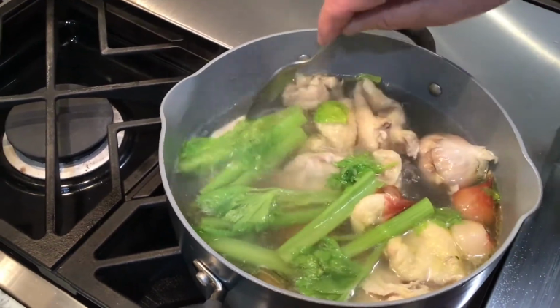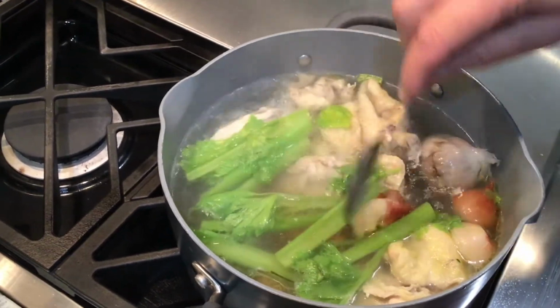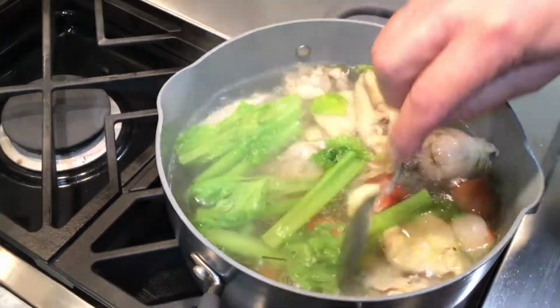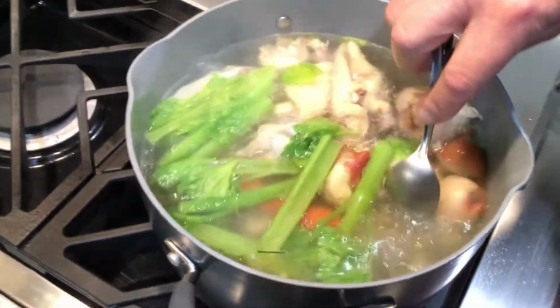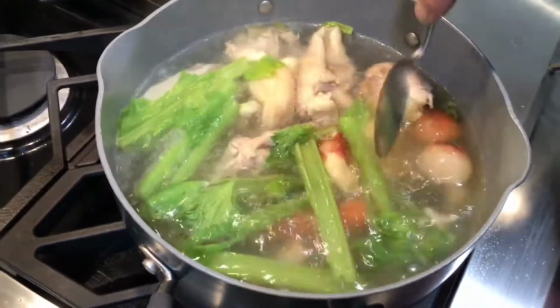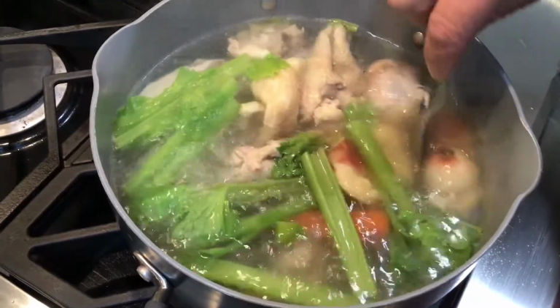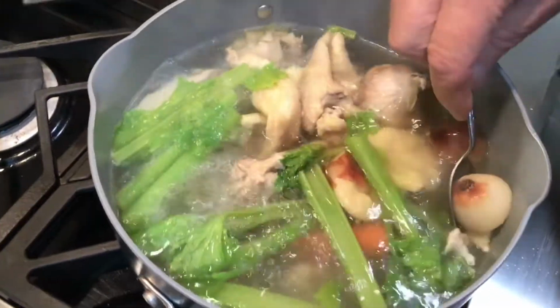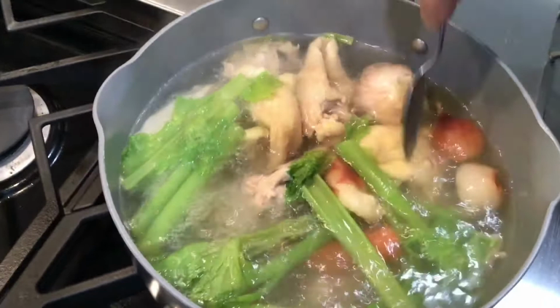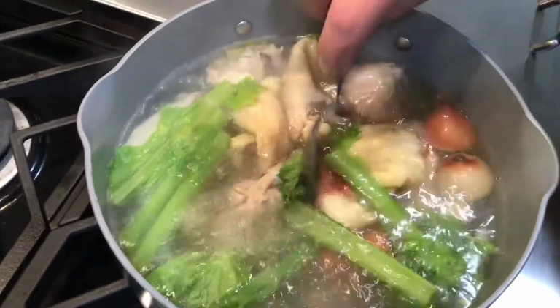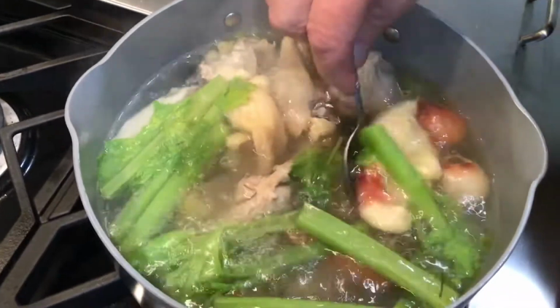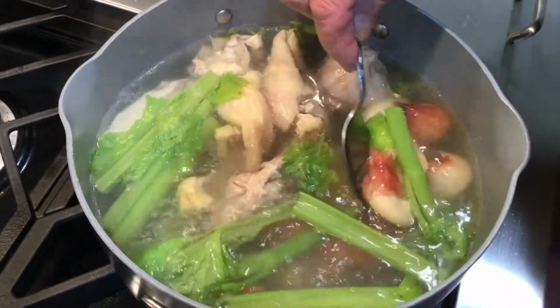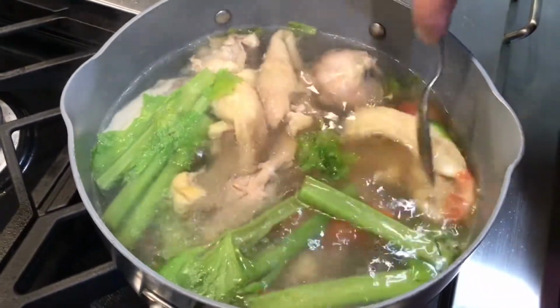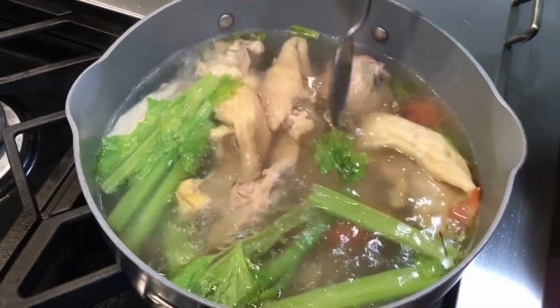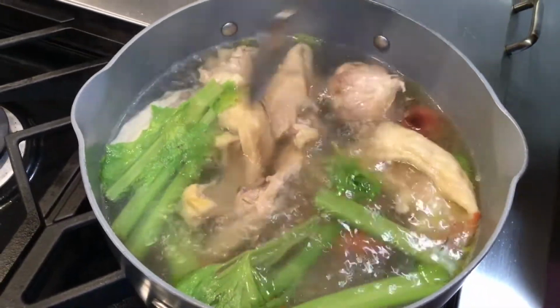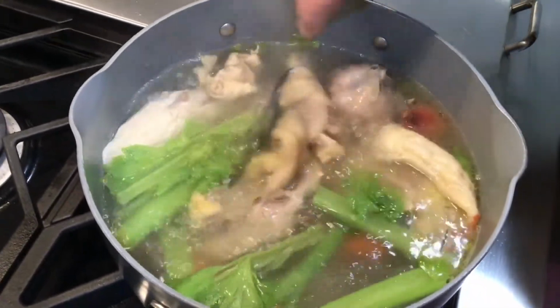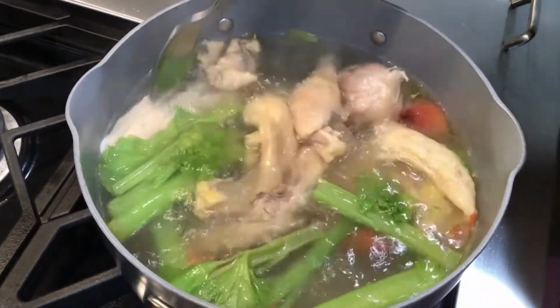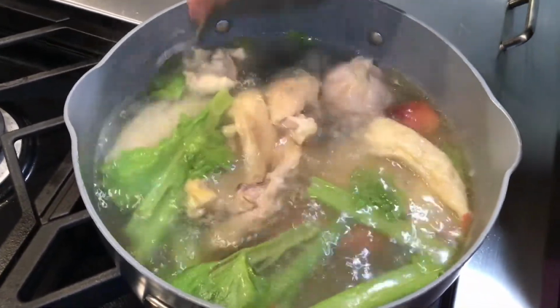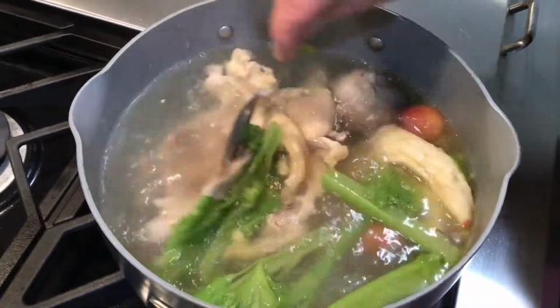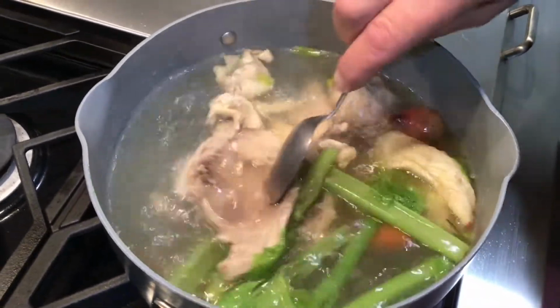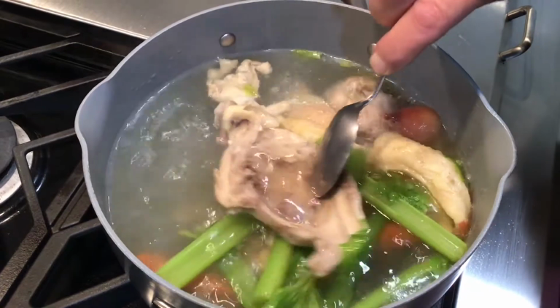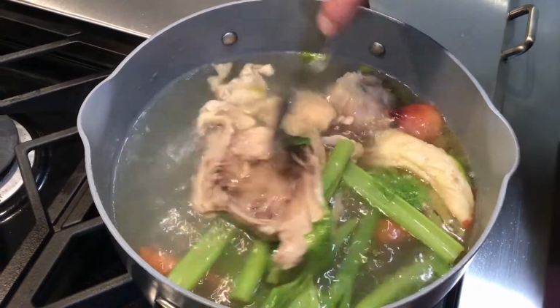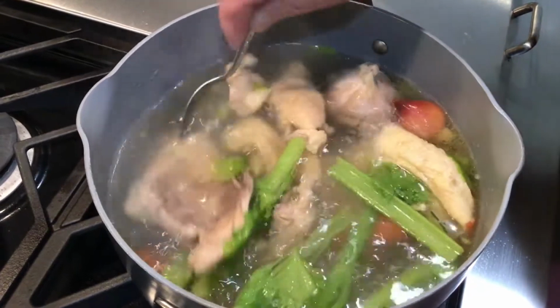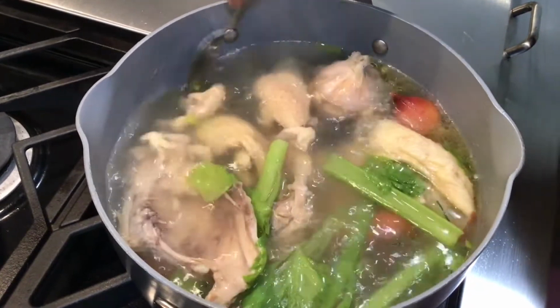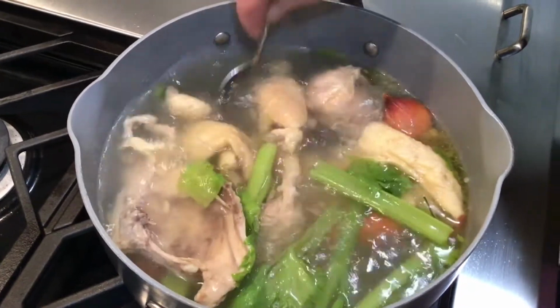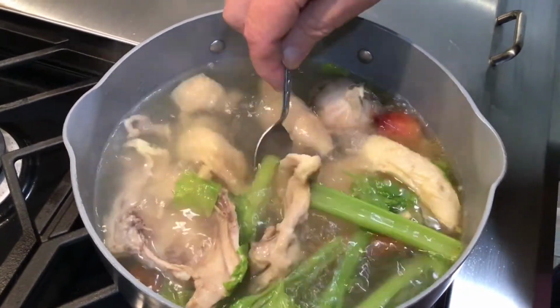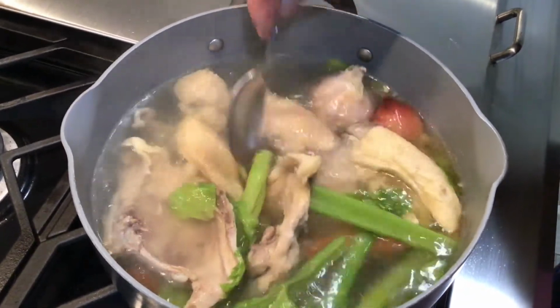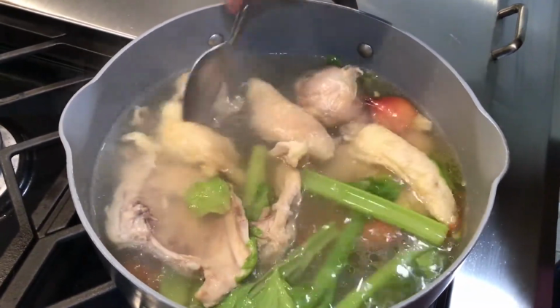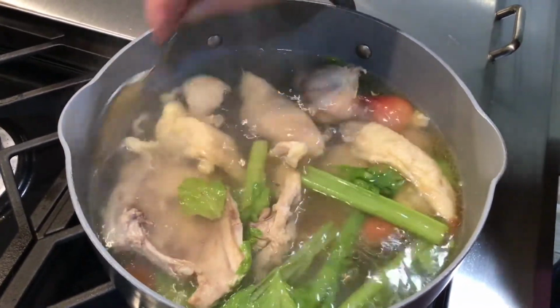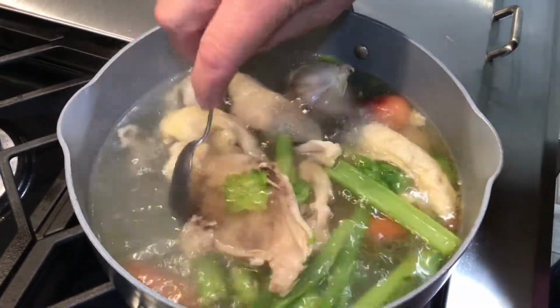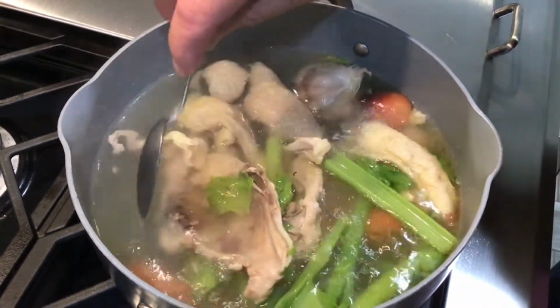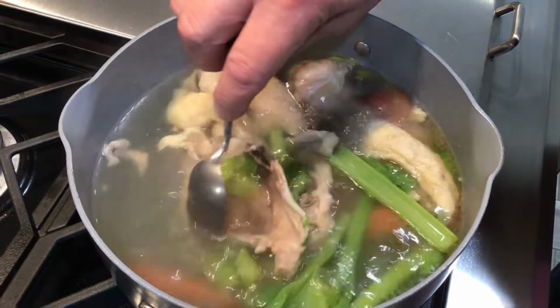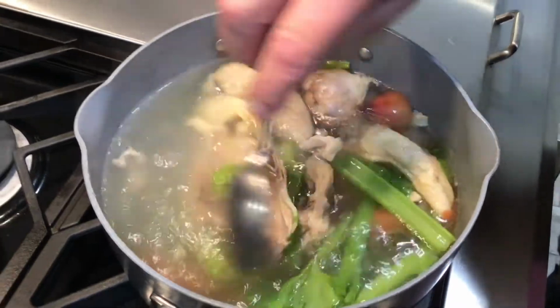You can see it here — the garlic is in with the chicken bones. You can see it's very clear. I cut the whole head of garlic in half and put it inside.